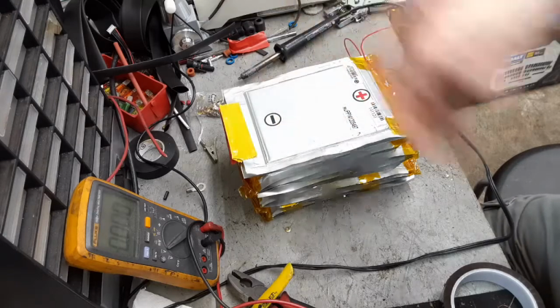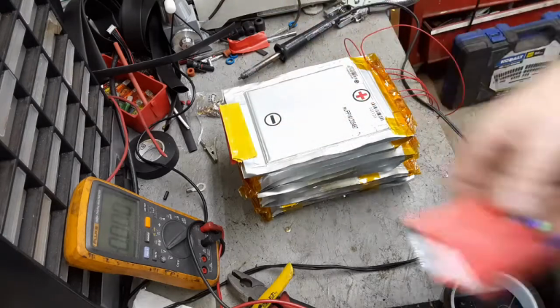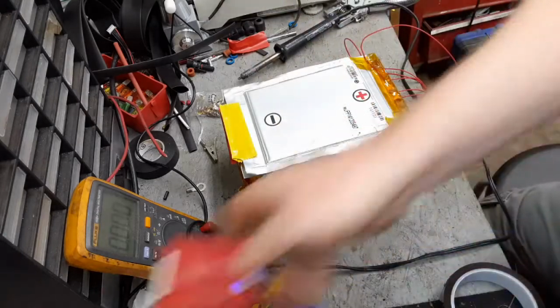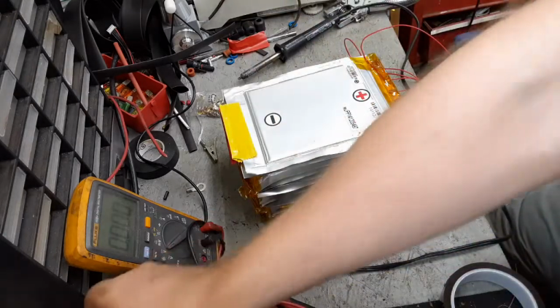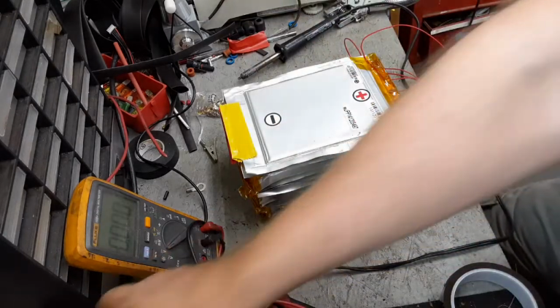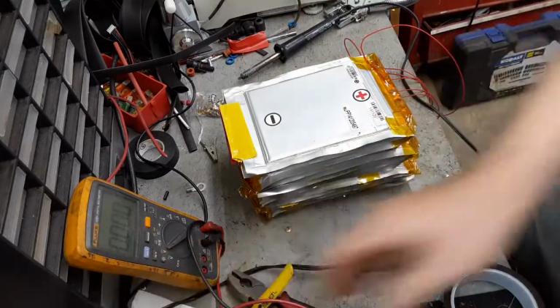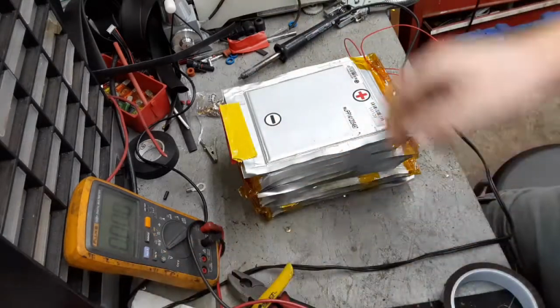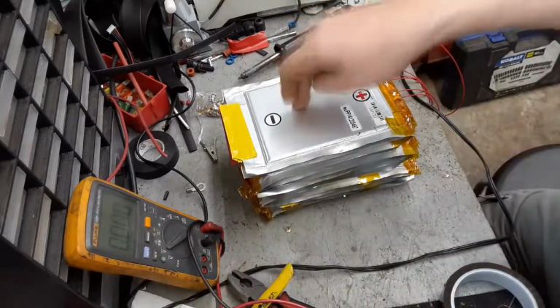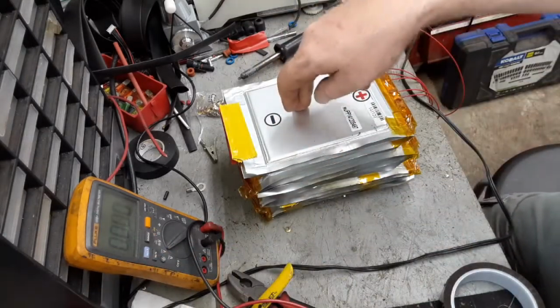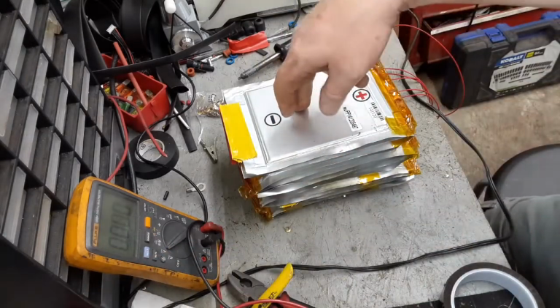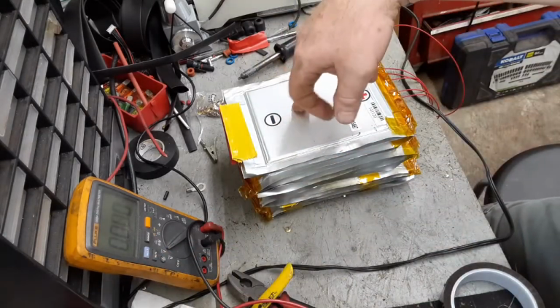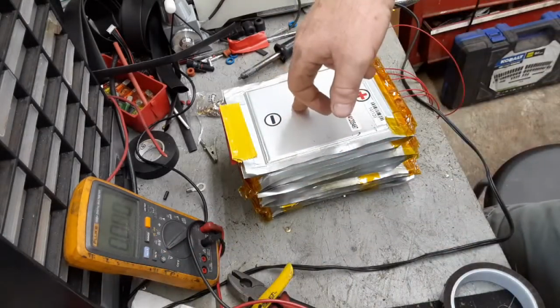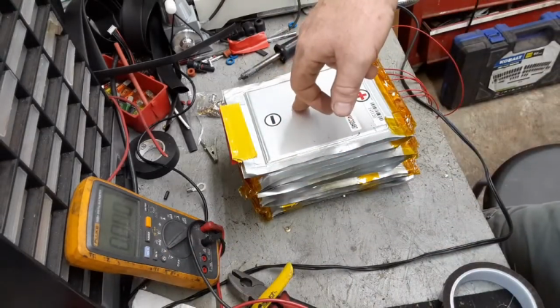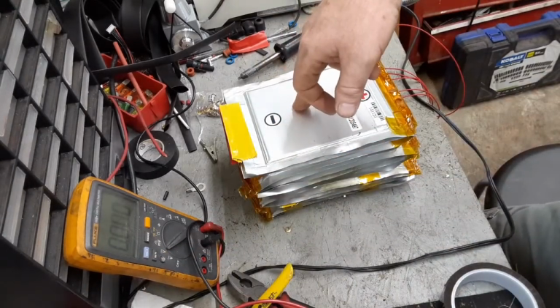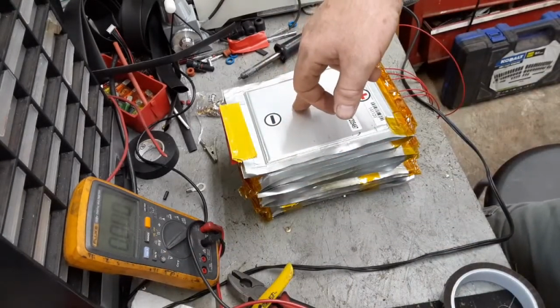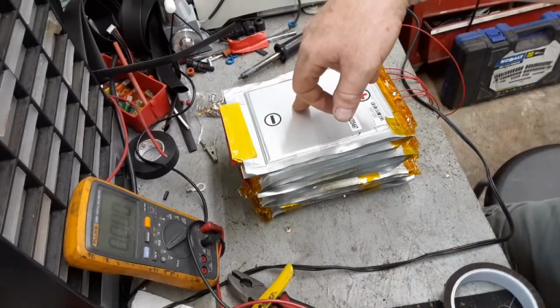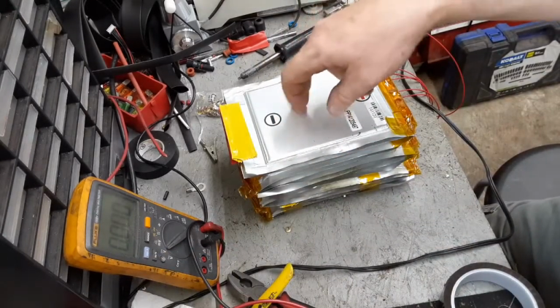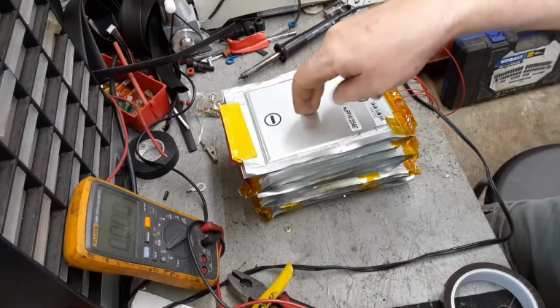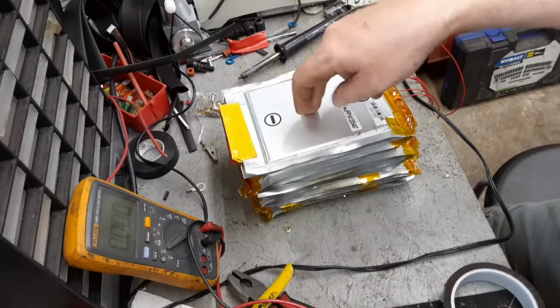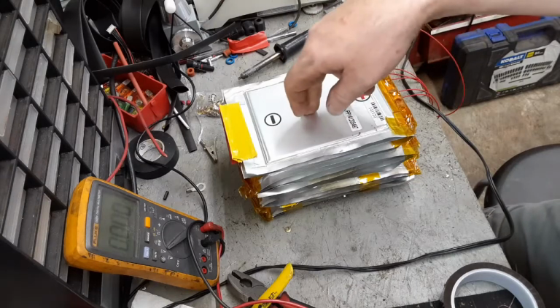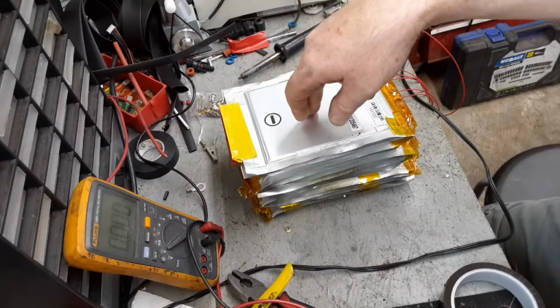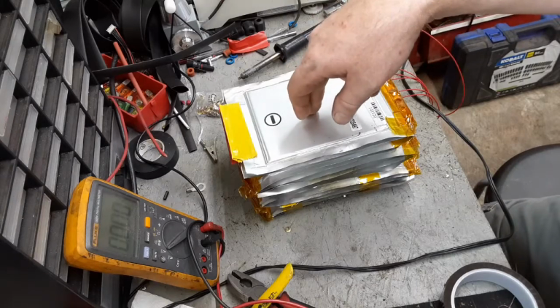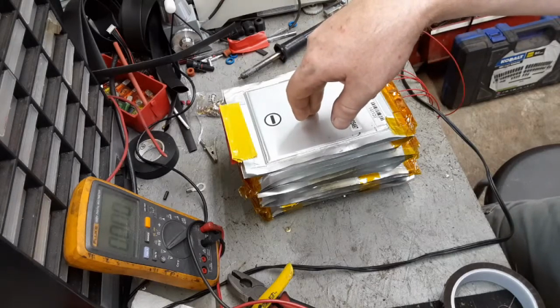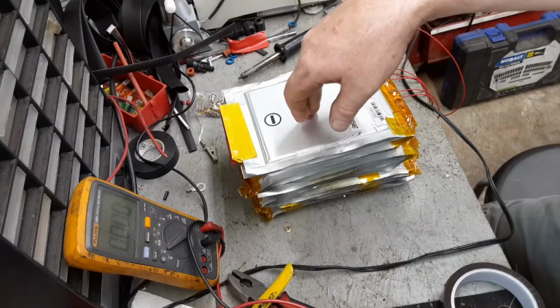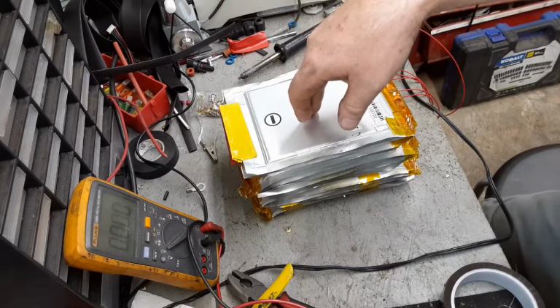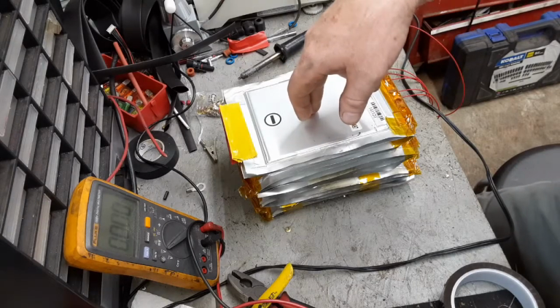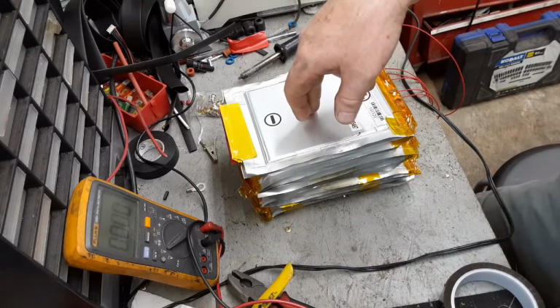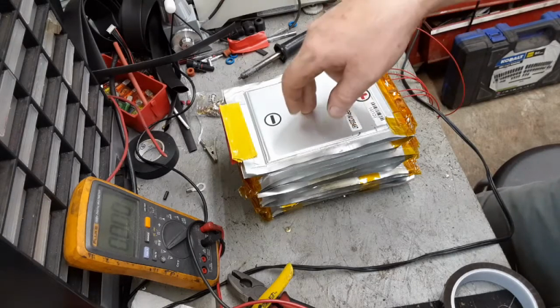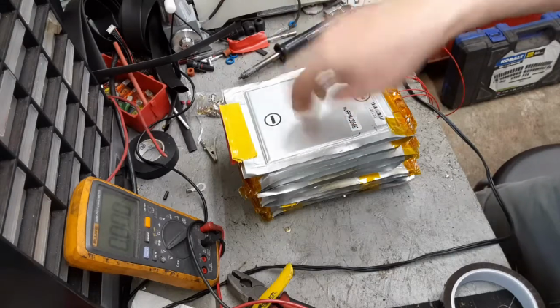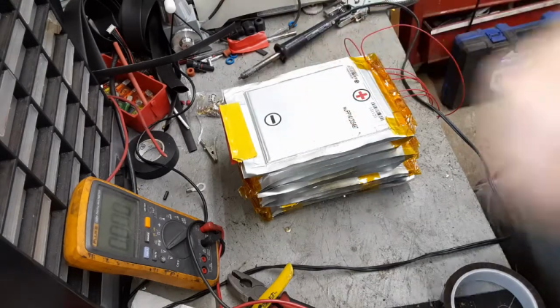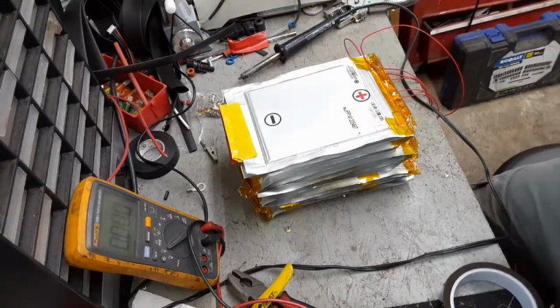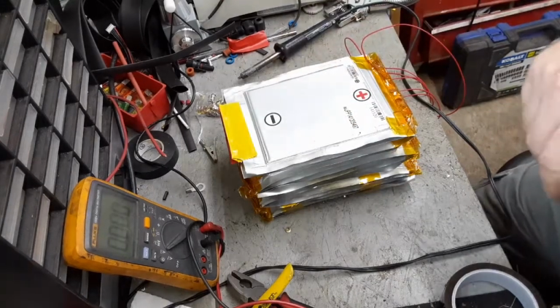Really you're only adding about 45 more dollars to the overall battery. I'll bring you back when I'm done with this.